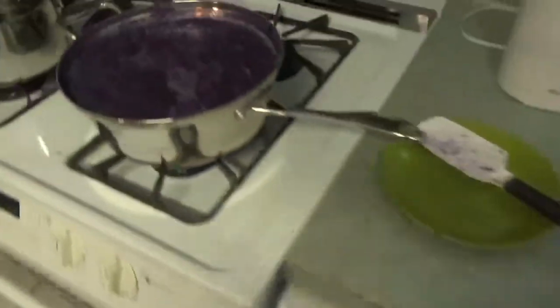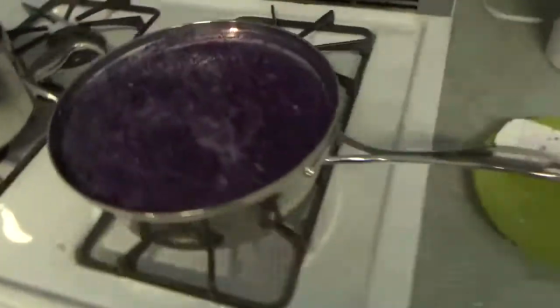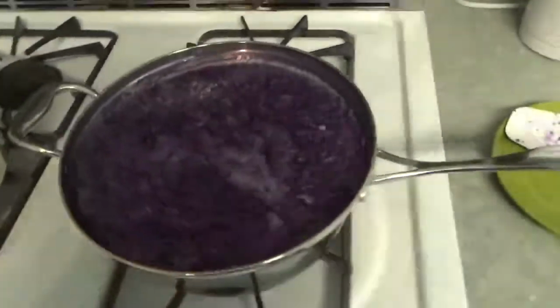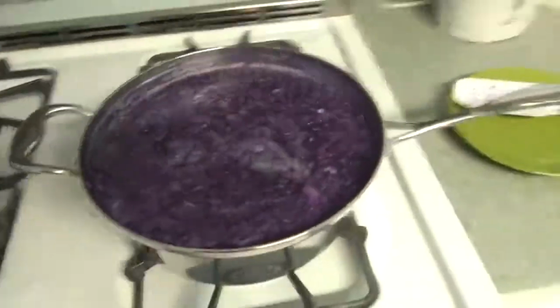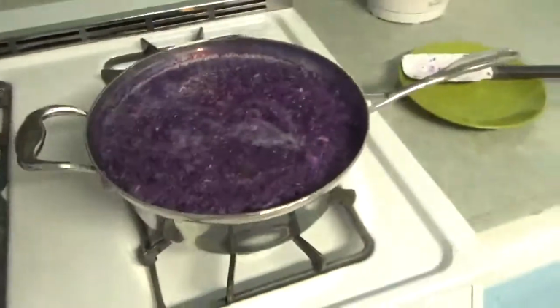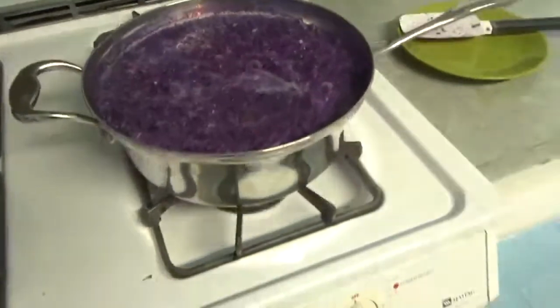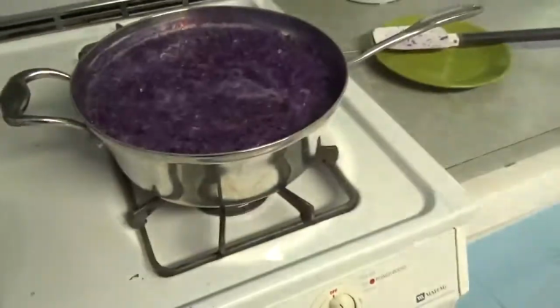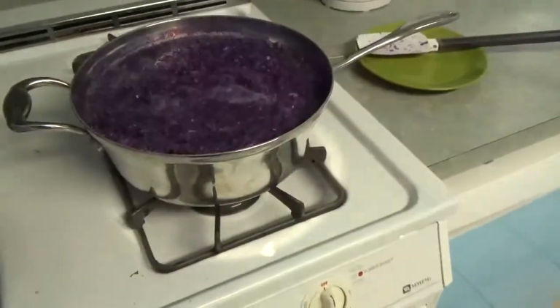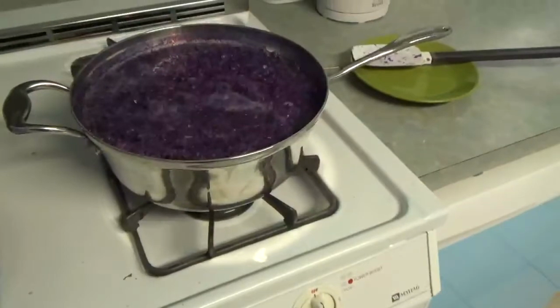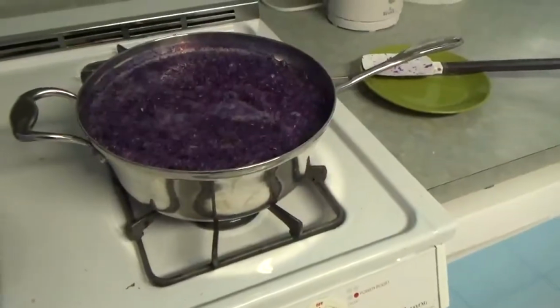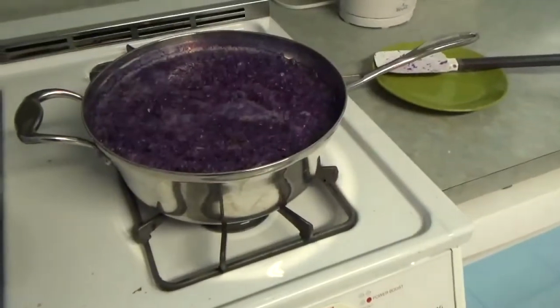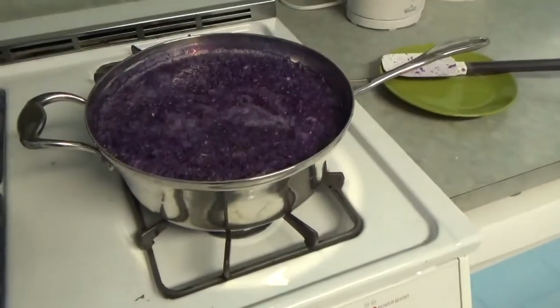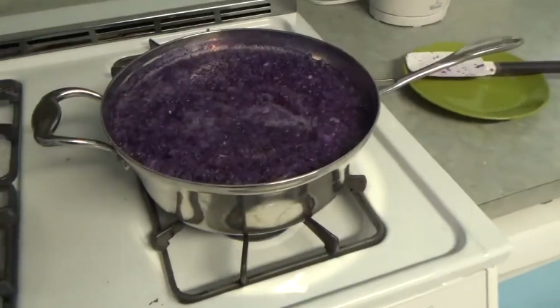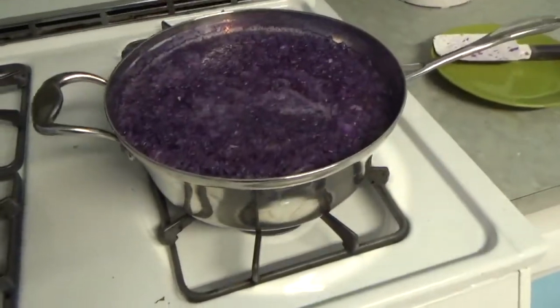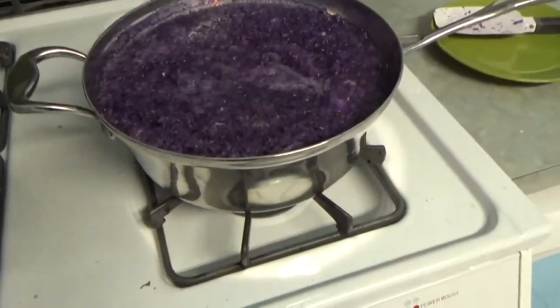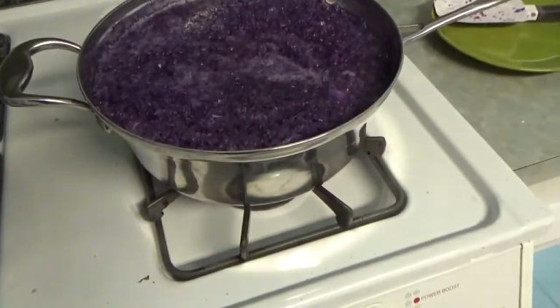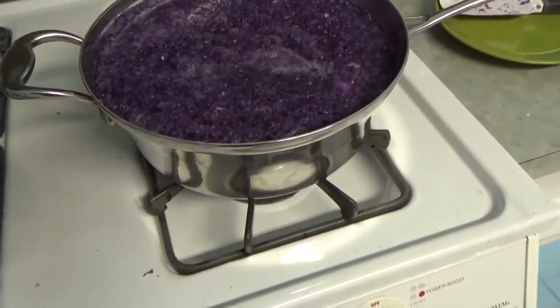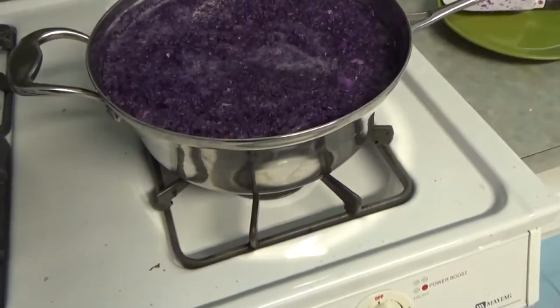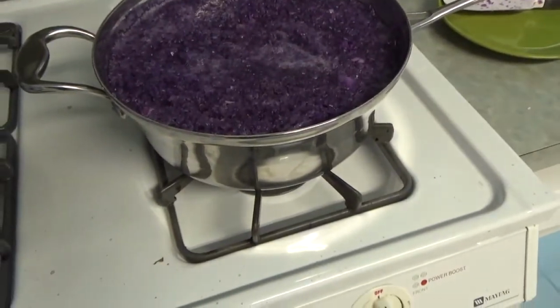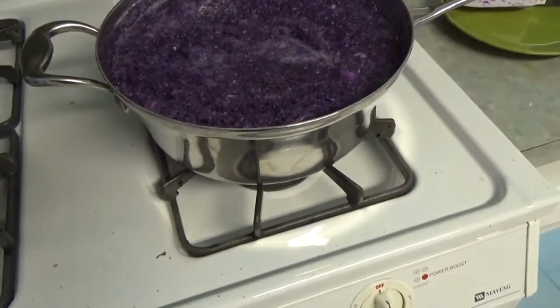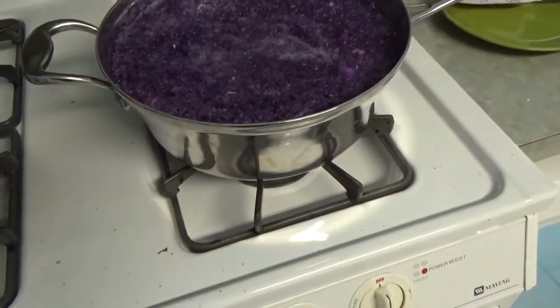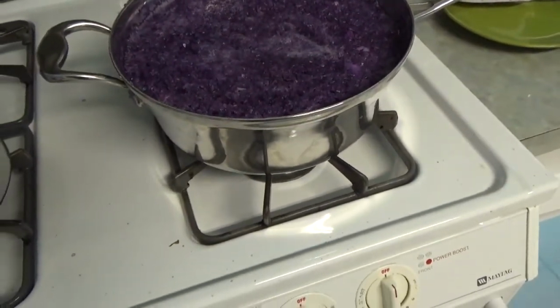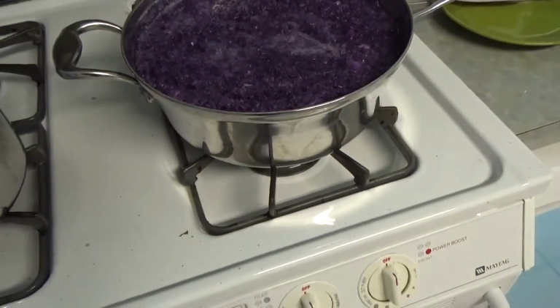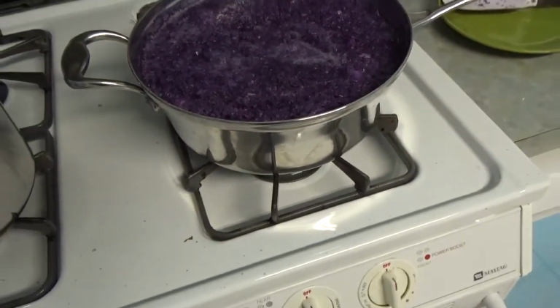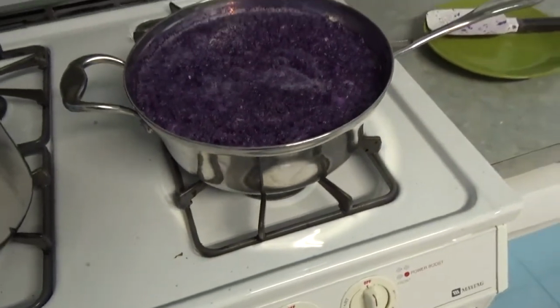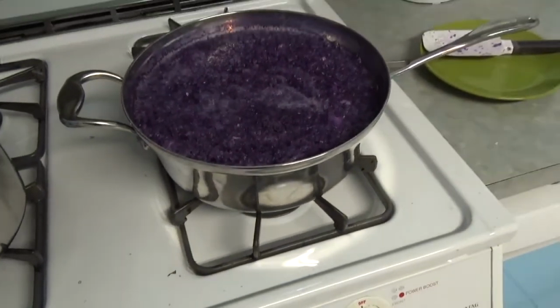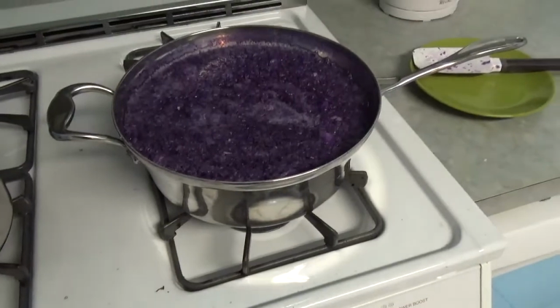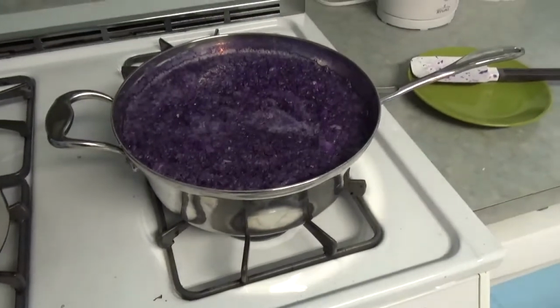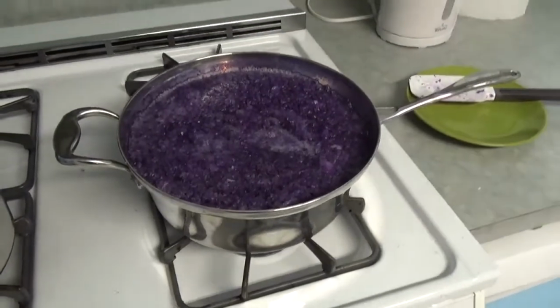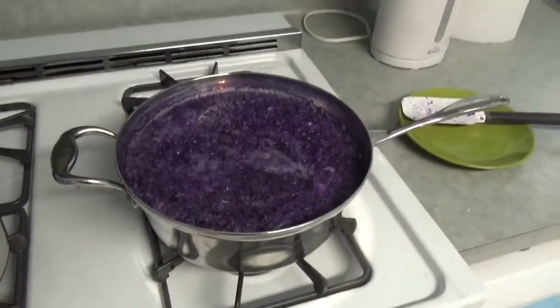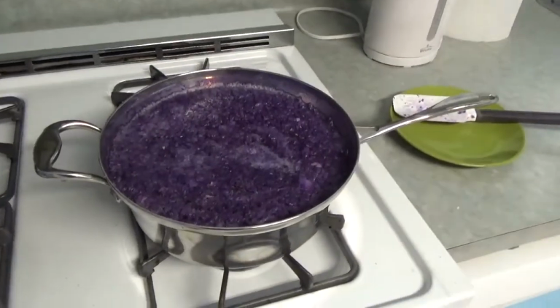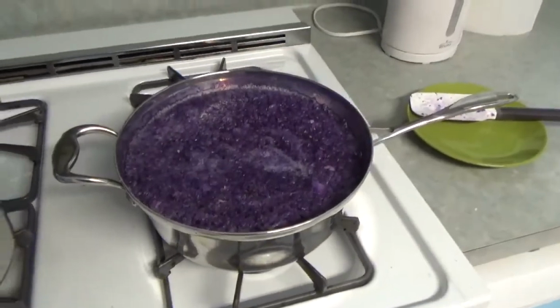So I'm turning it off now and I'm just going to let it sit here in the pot and let it cool off to room temperature. It's probably going to be a while, and I'll be back once it's cool.